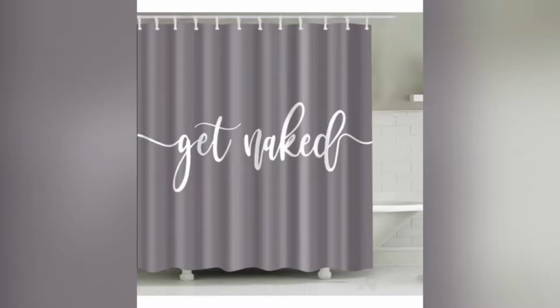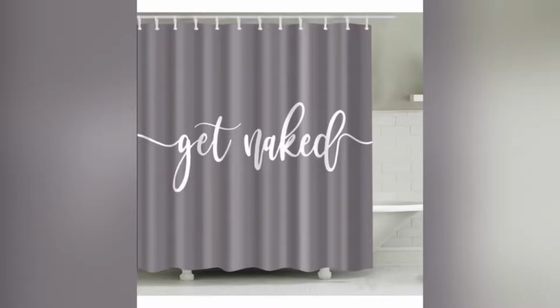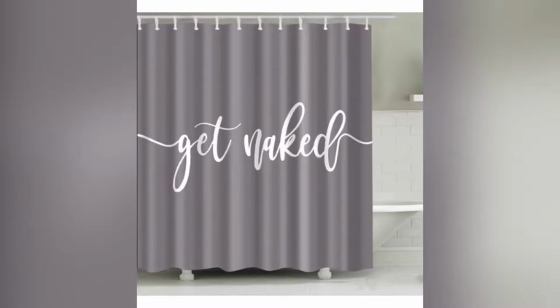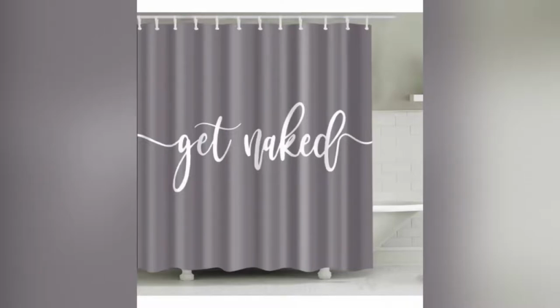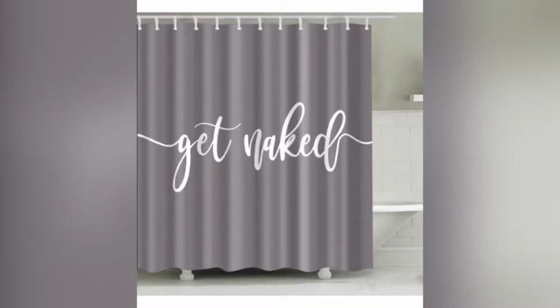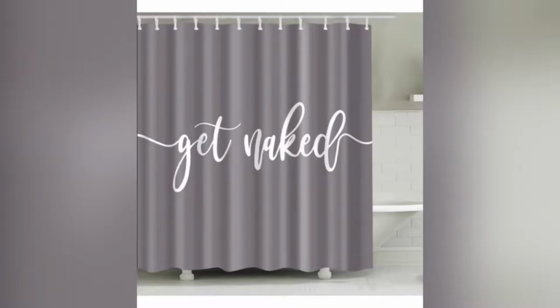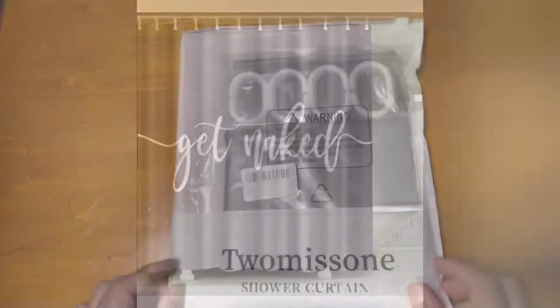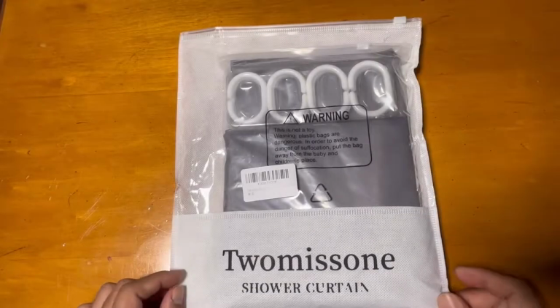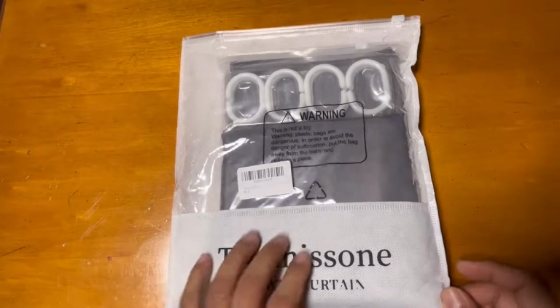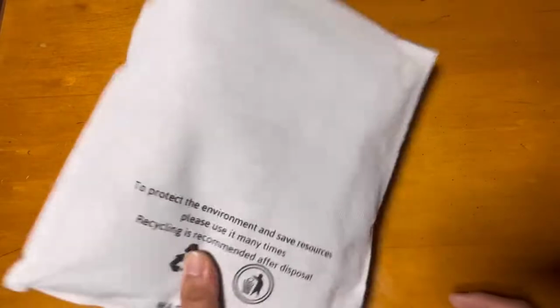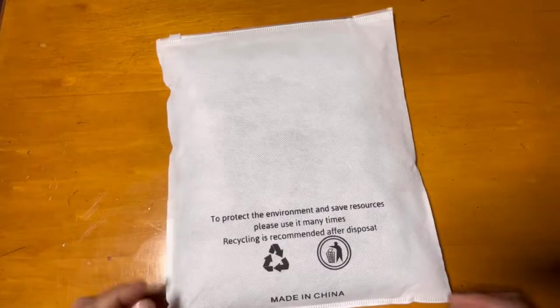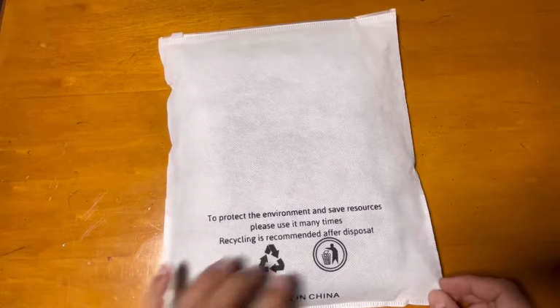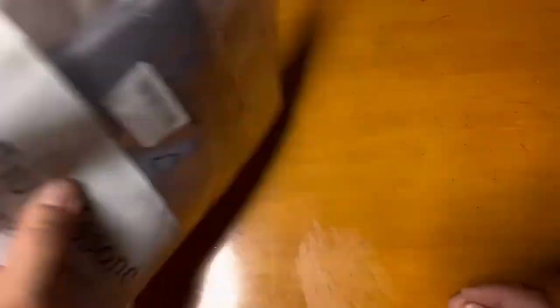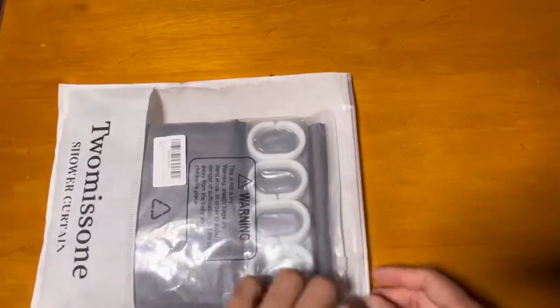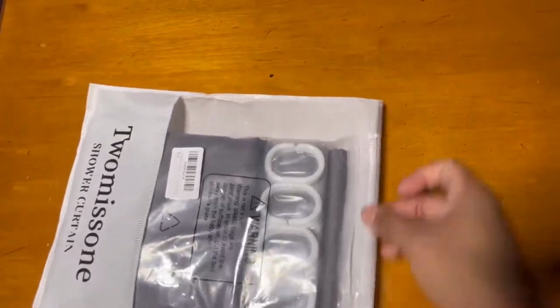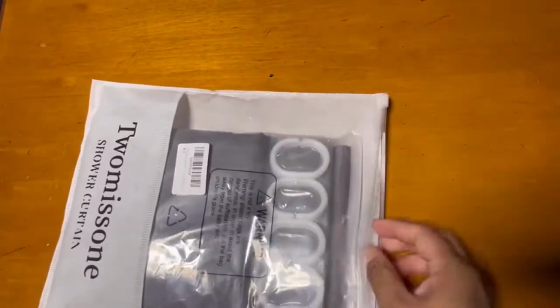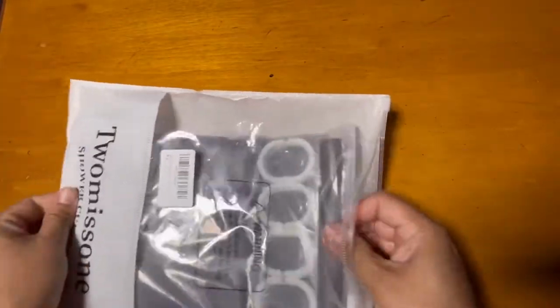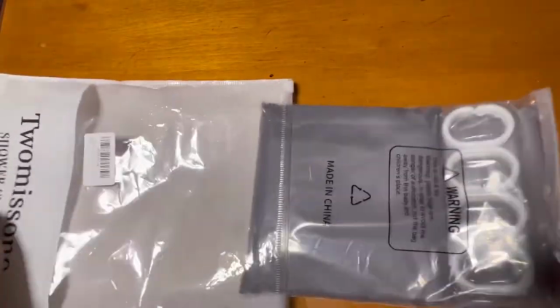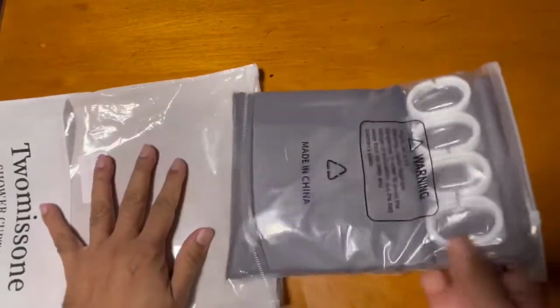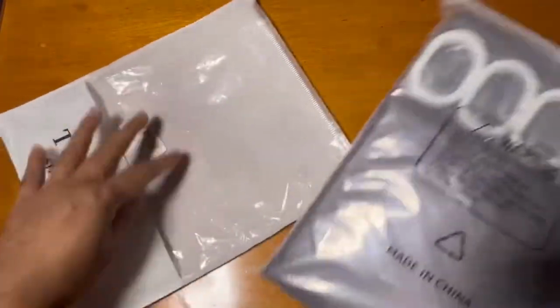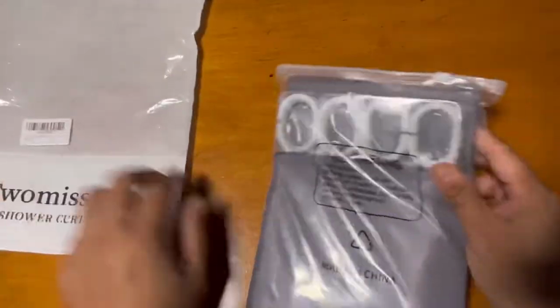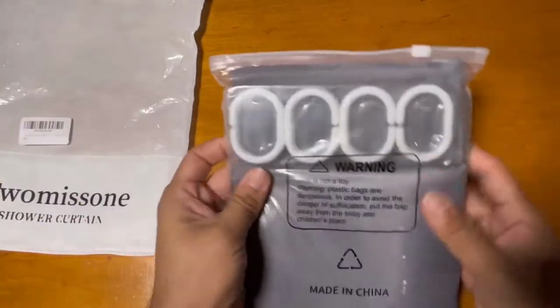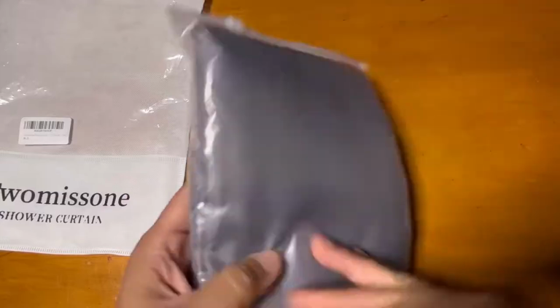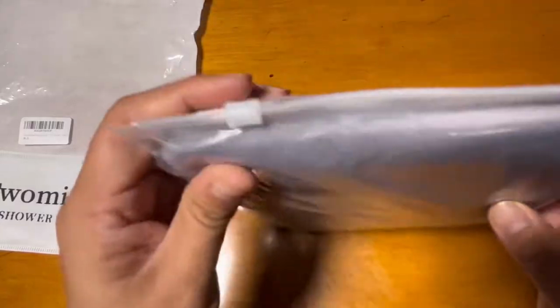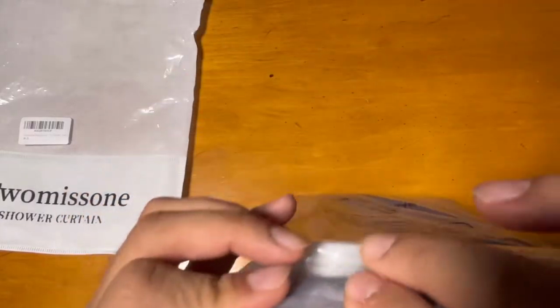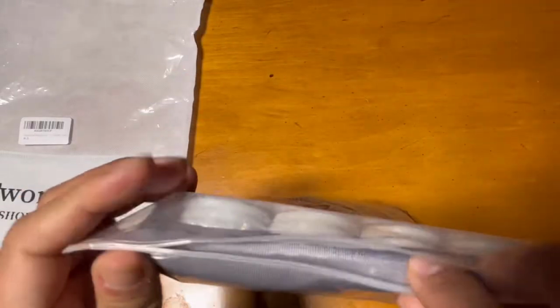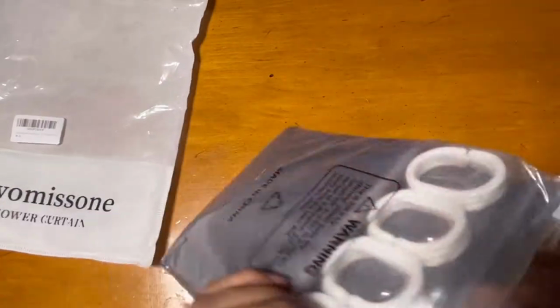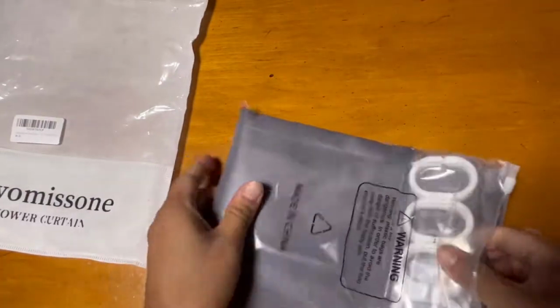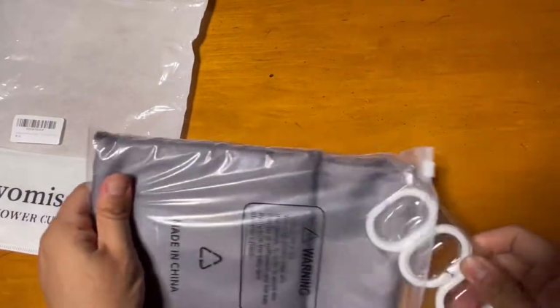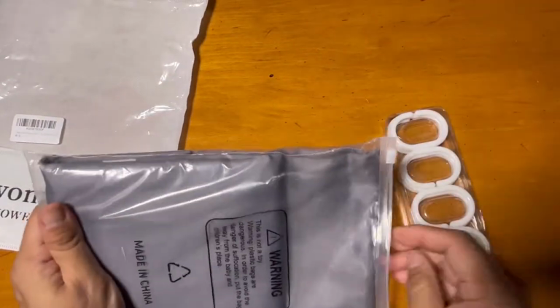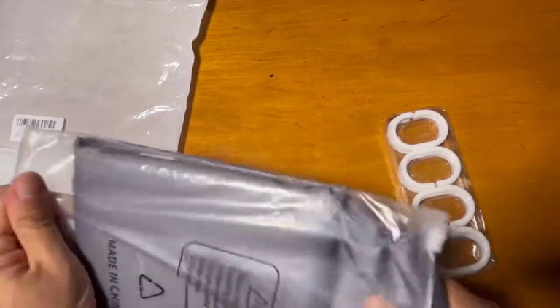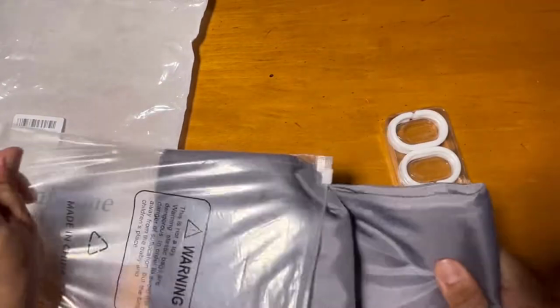Hey guys, I'm showing you this shower curtain from Two Mason. This shower curtain comes with the rings, as you can see, and it comes in a really nice packaging.